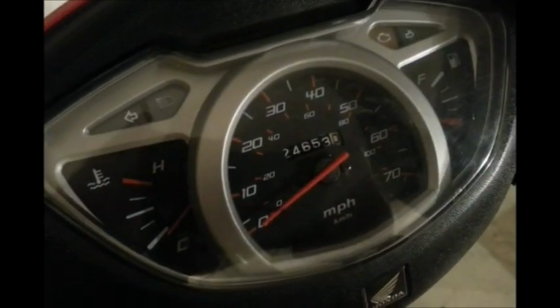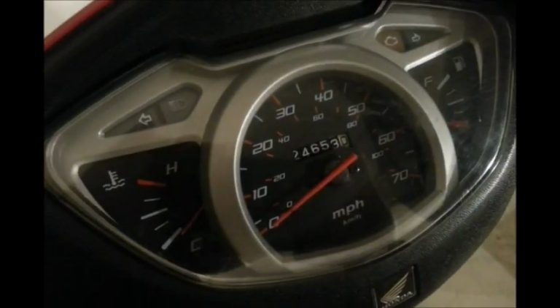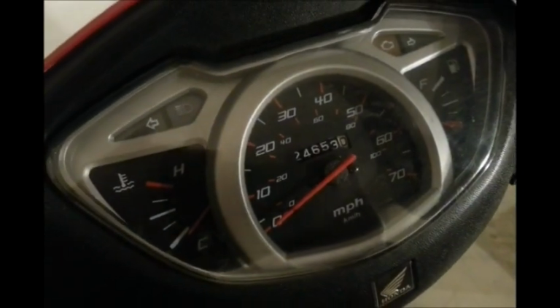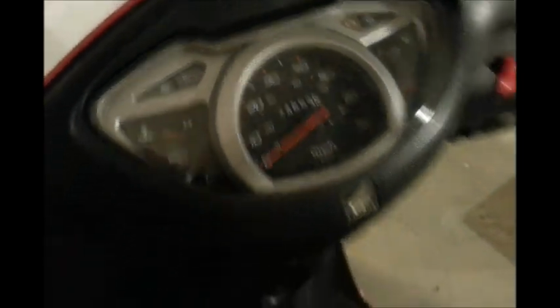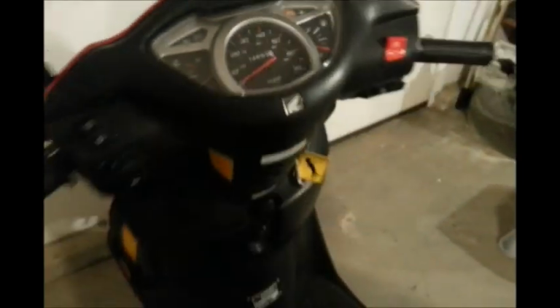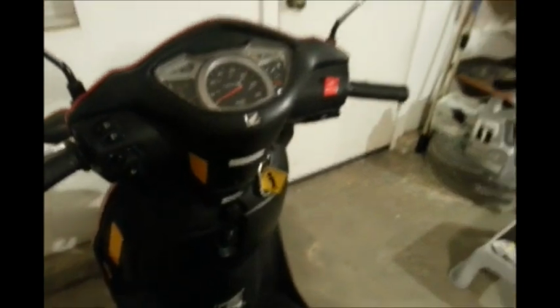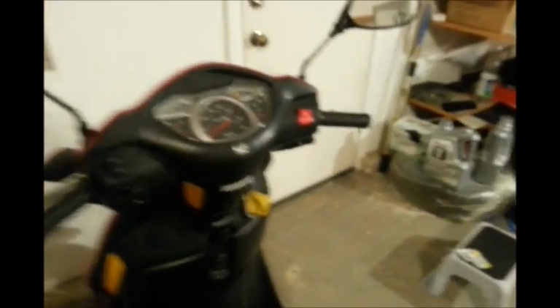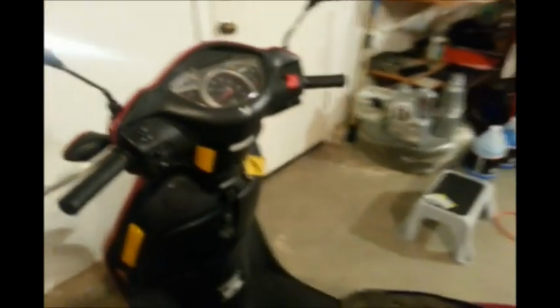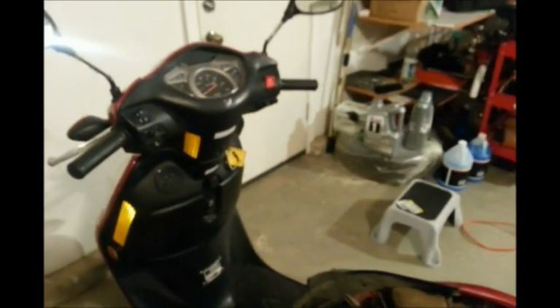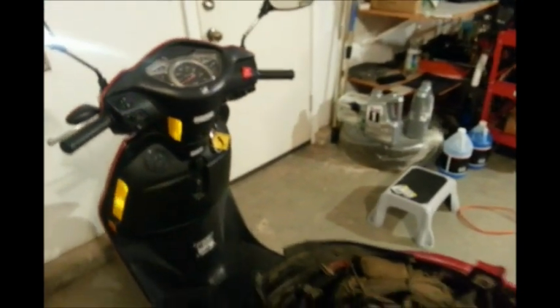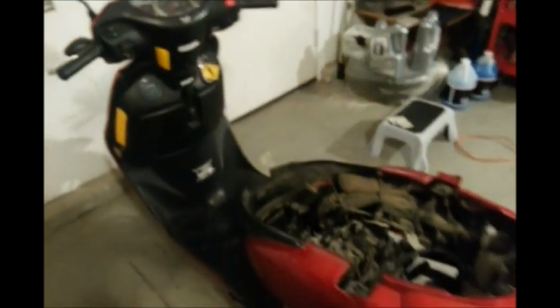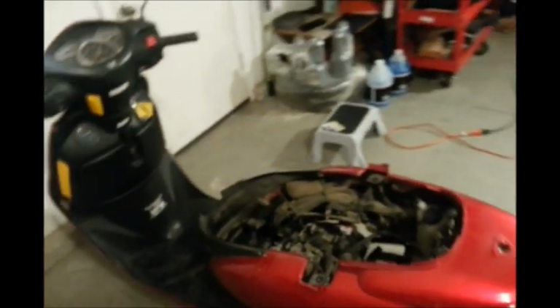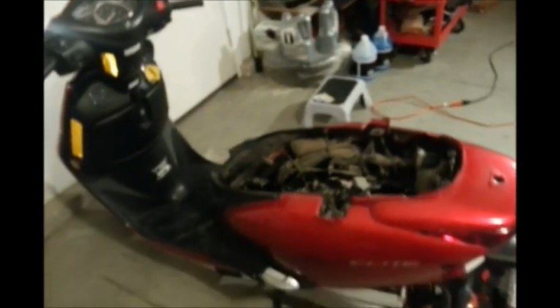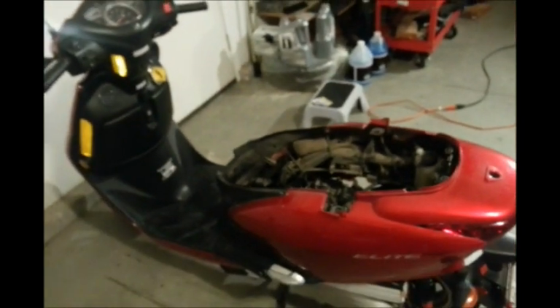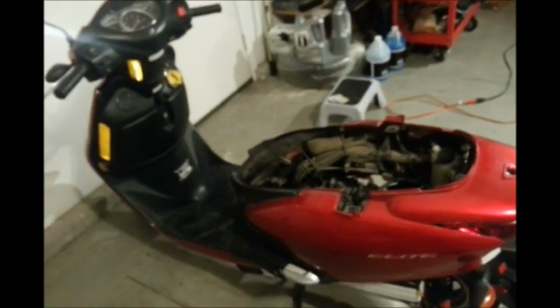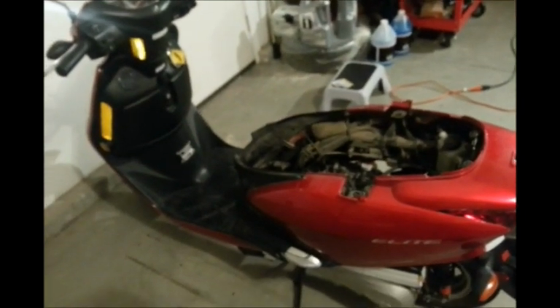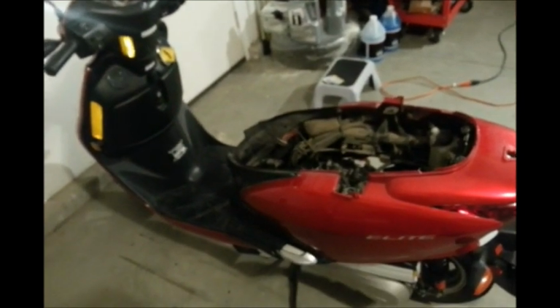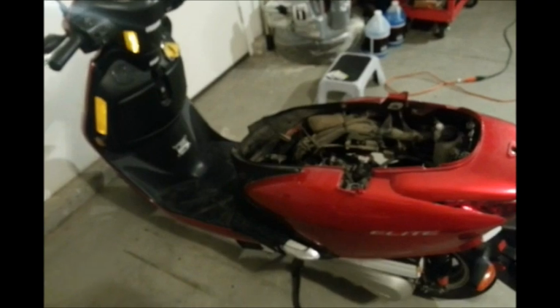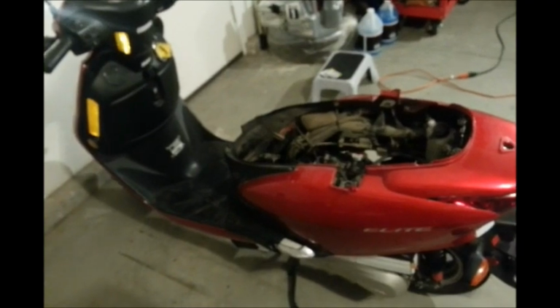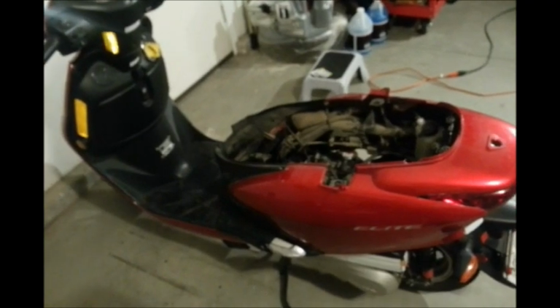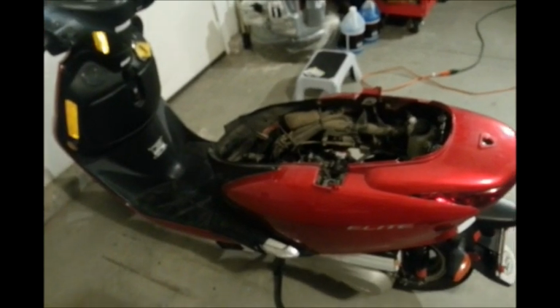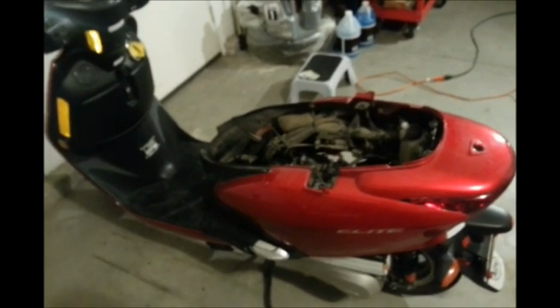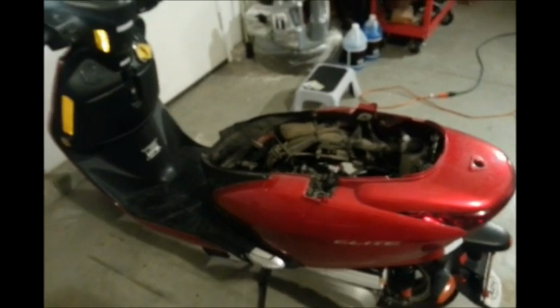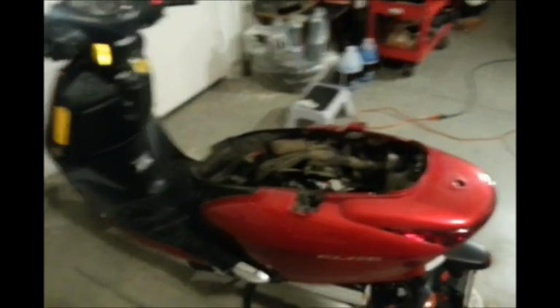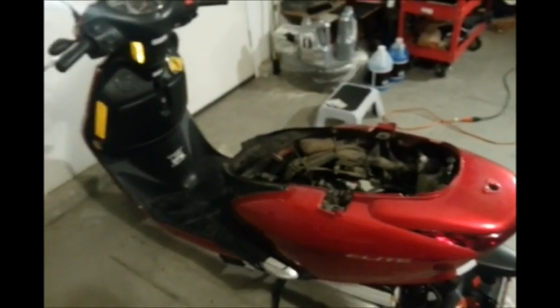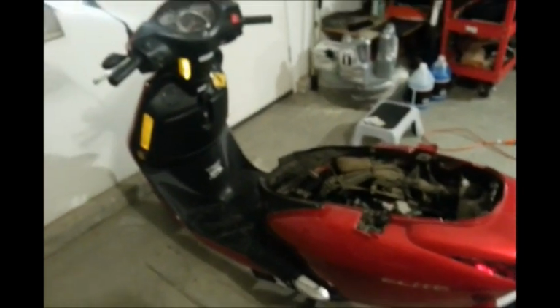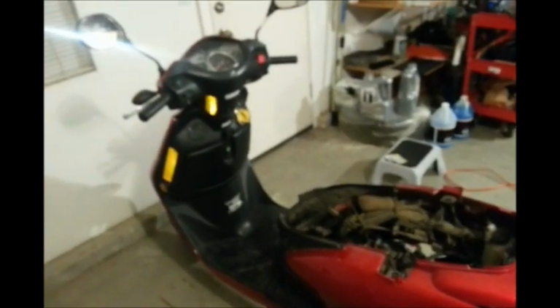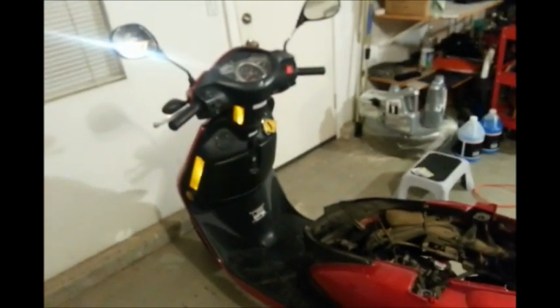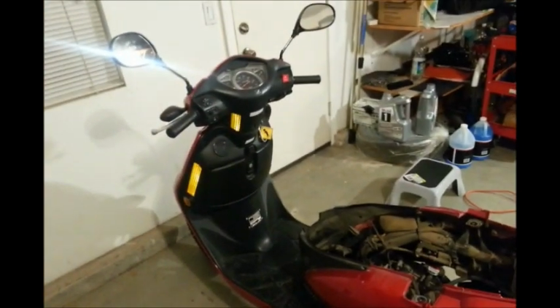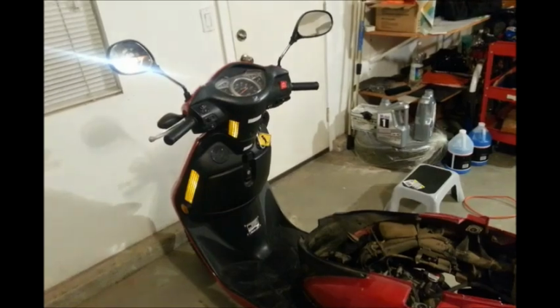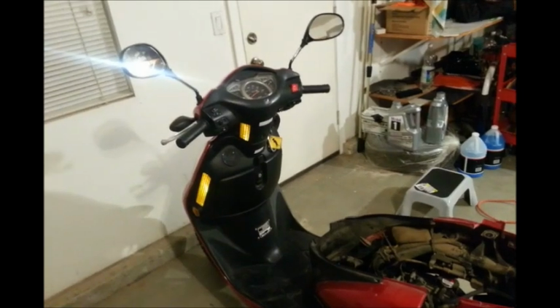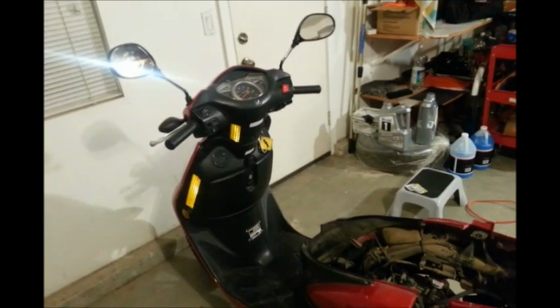The bike has 24,600 miles on it. The lesson is not to forget the dipstick next time. Awesome — safe riding everyone.